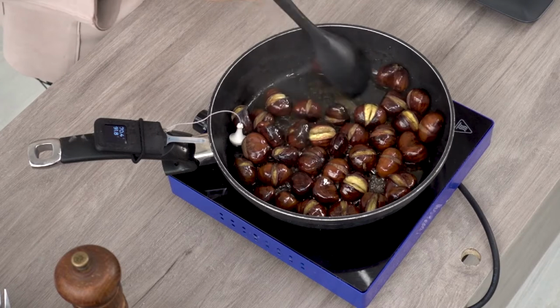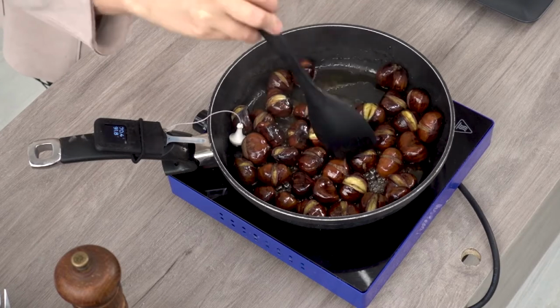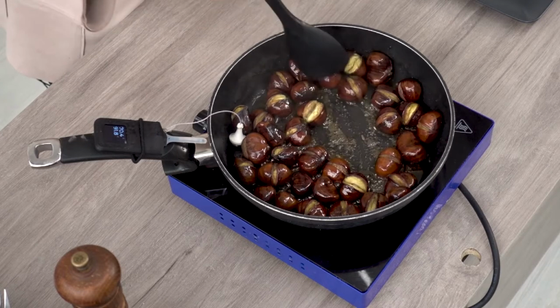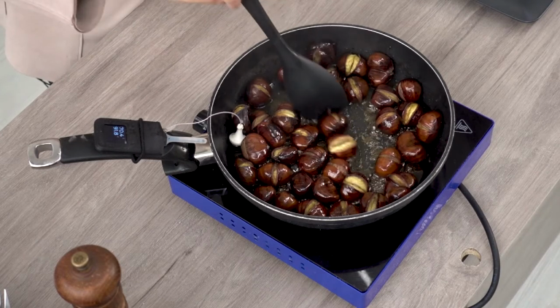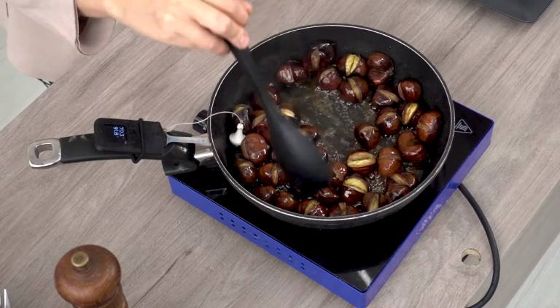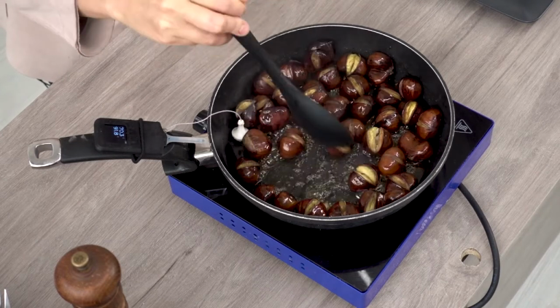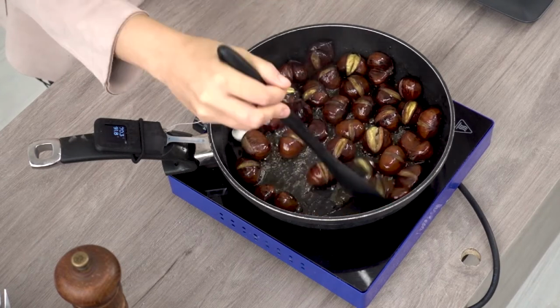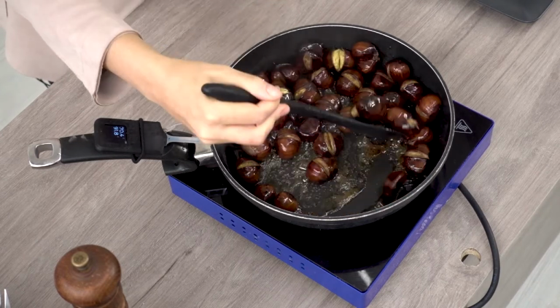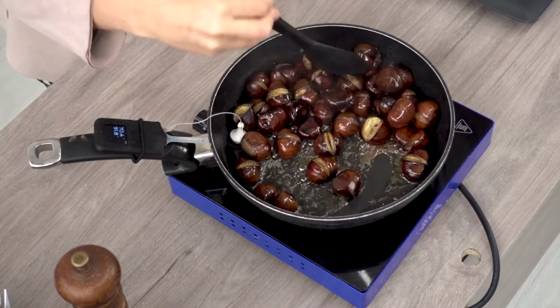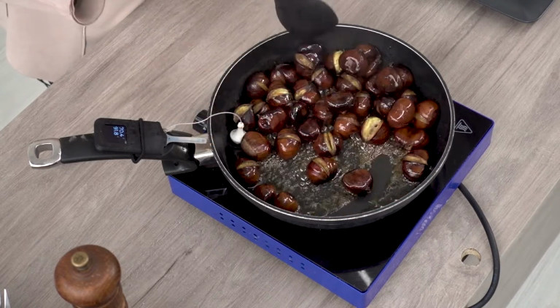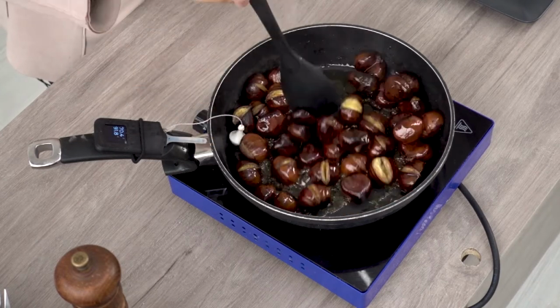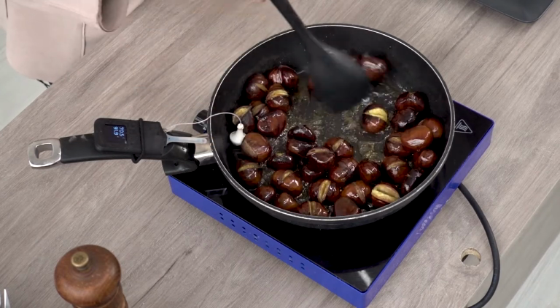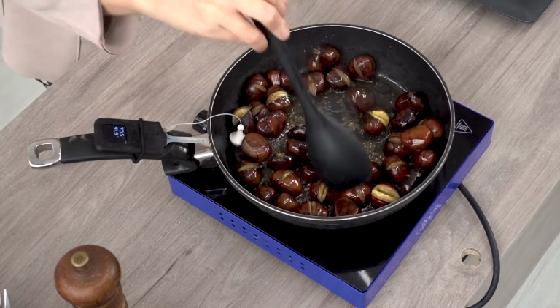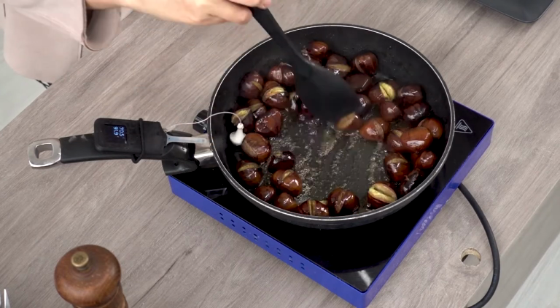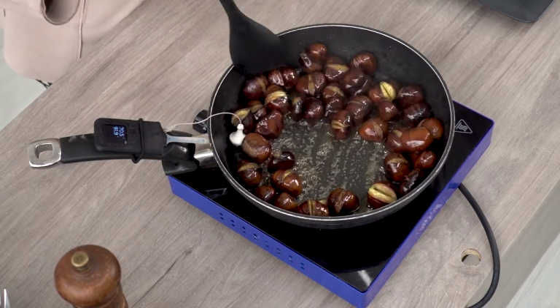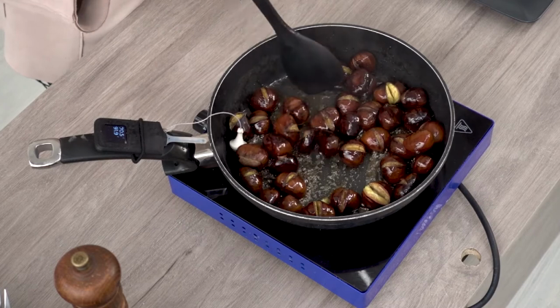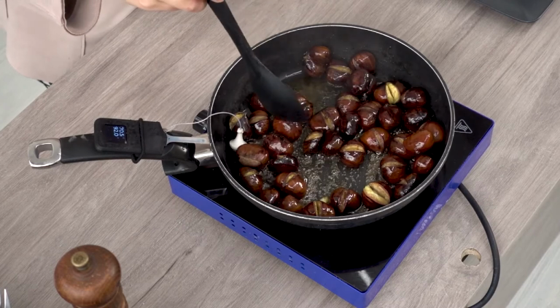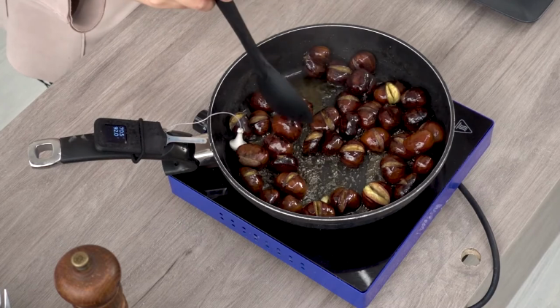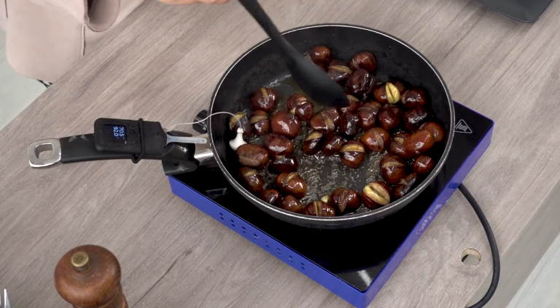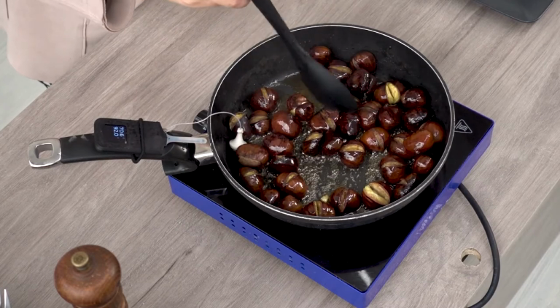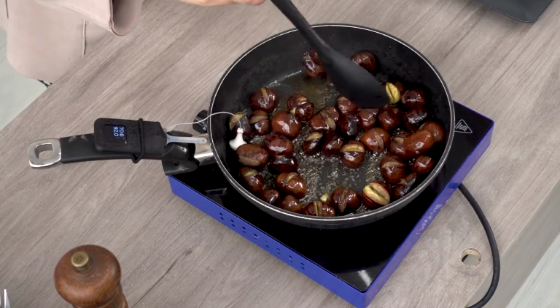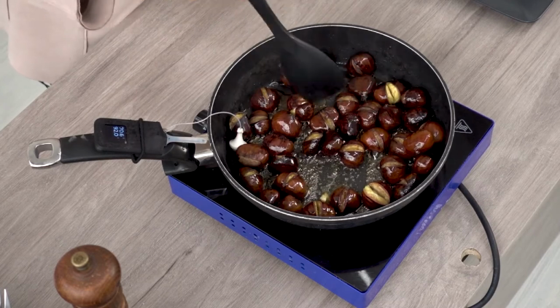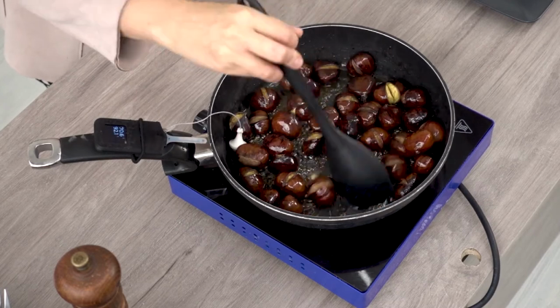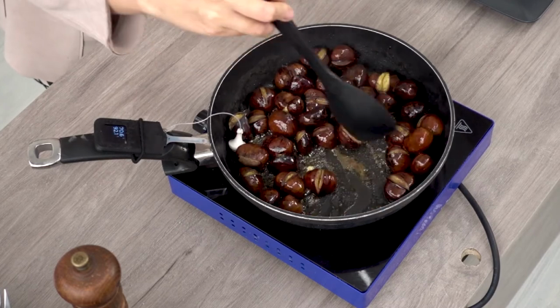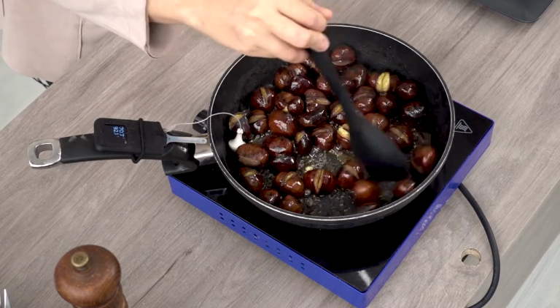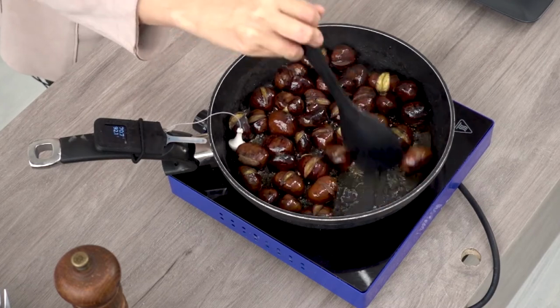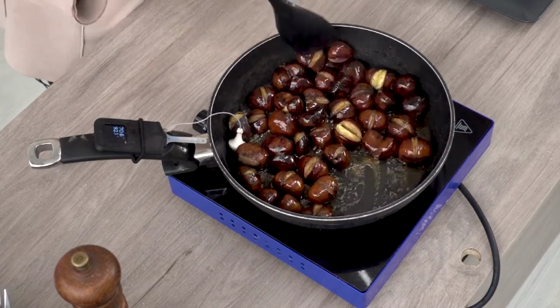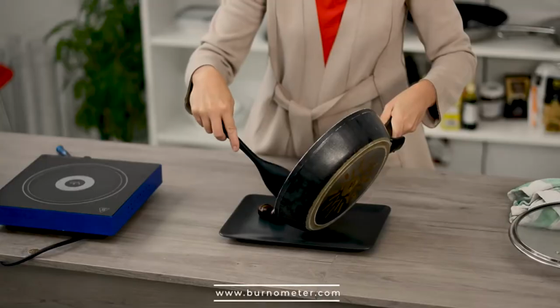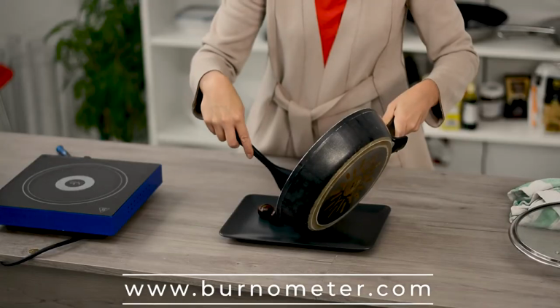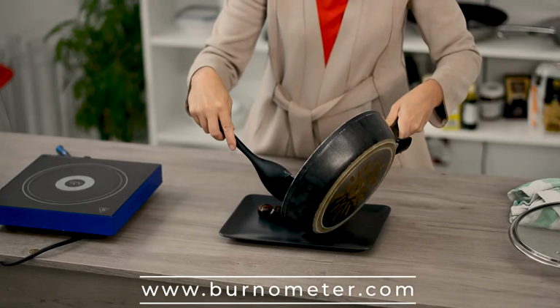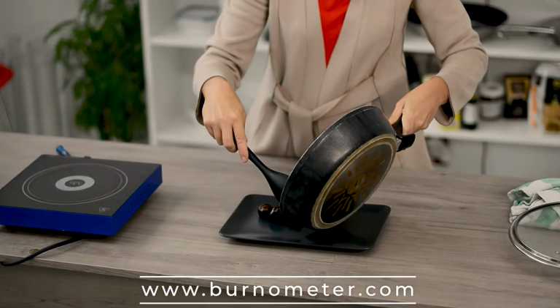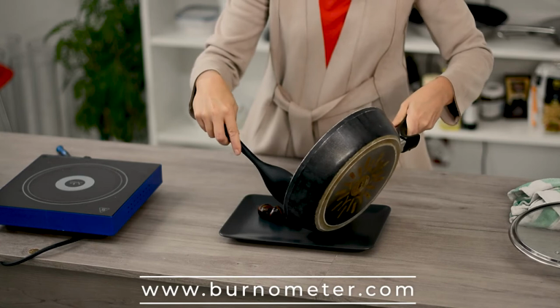When the water is almost gone, take a spatula and stir them so they are covered with the delicious honey mix. You can see that some of them have opened and they are nice and yellow.